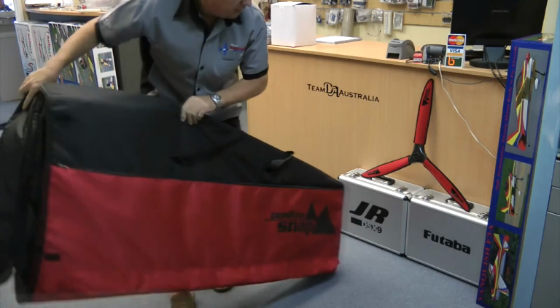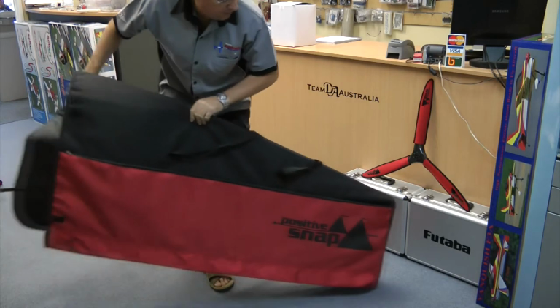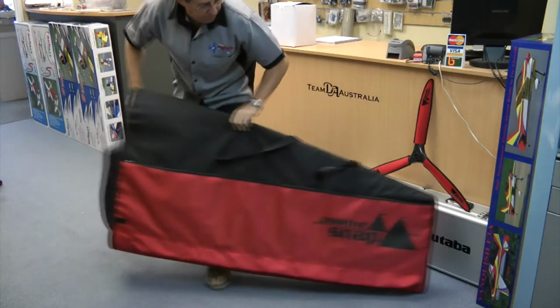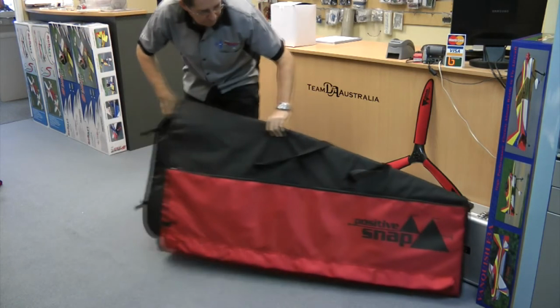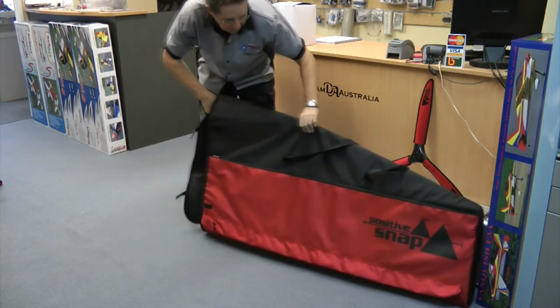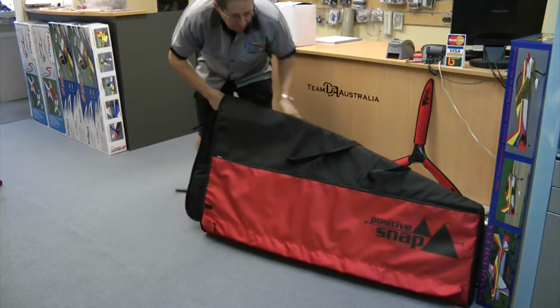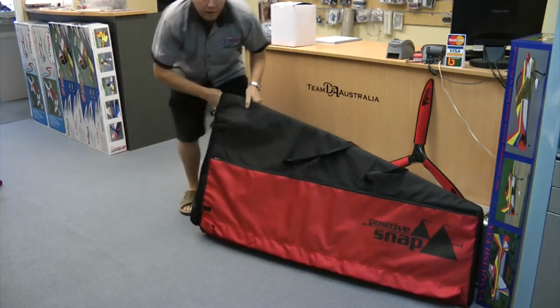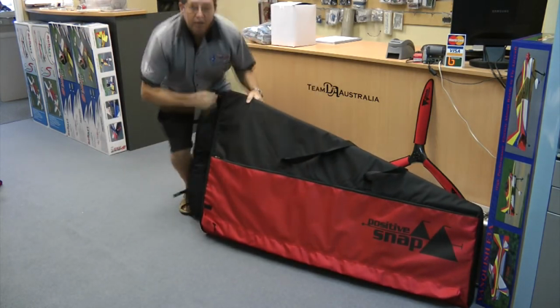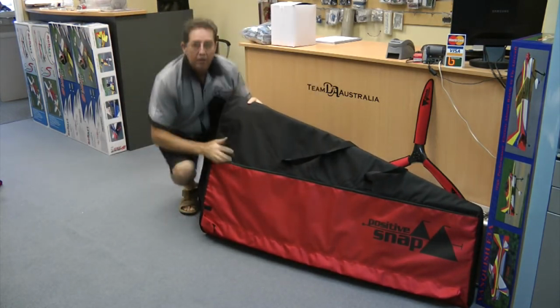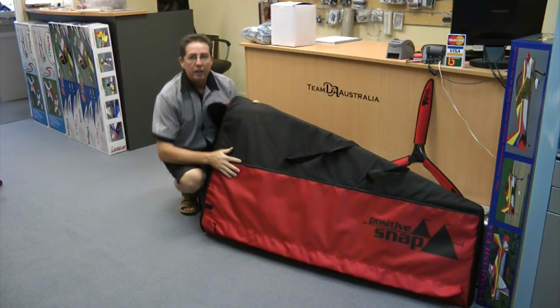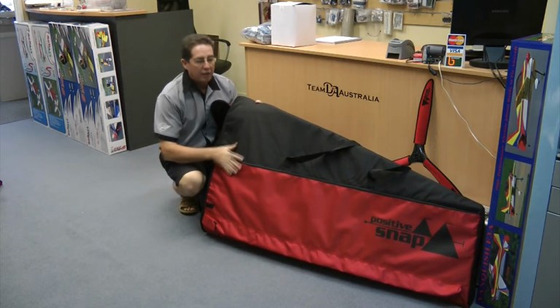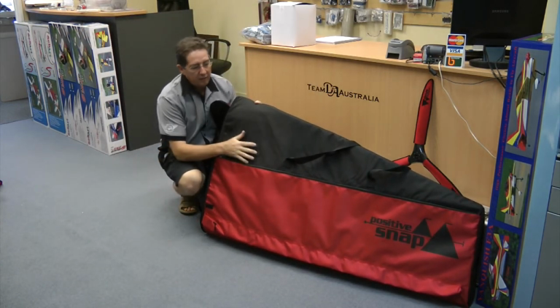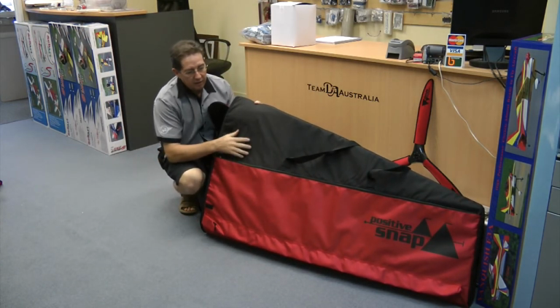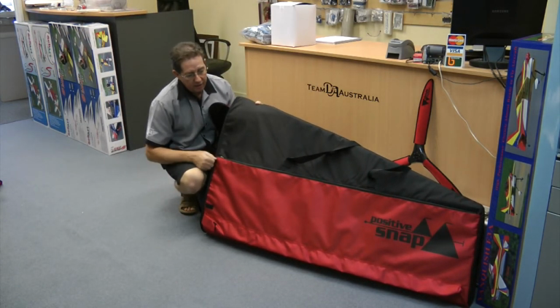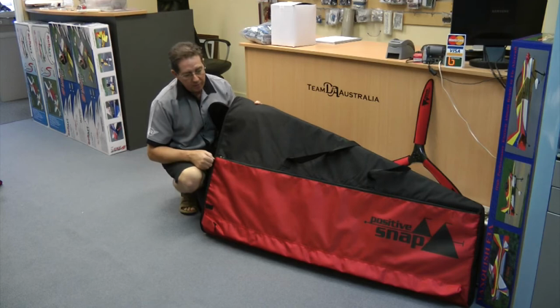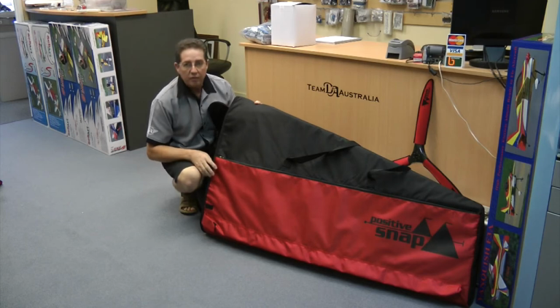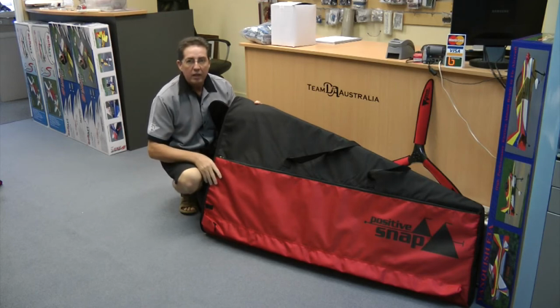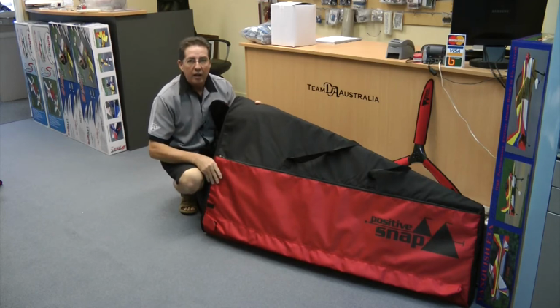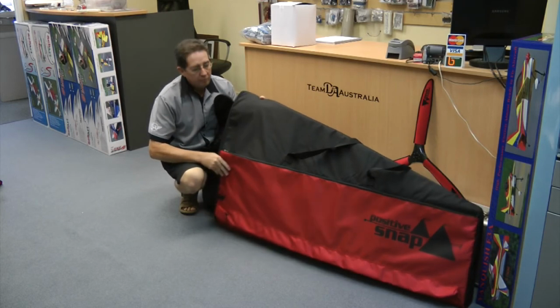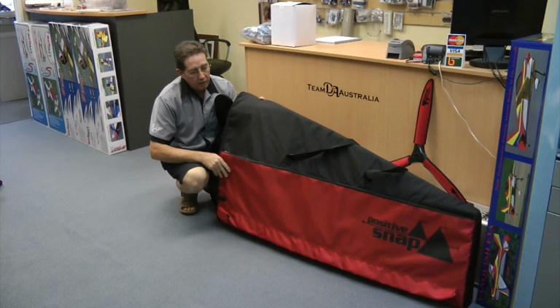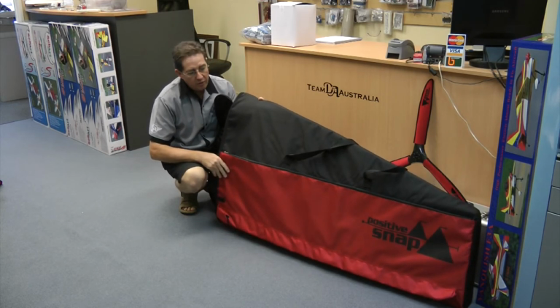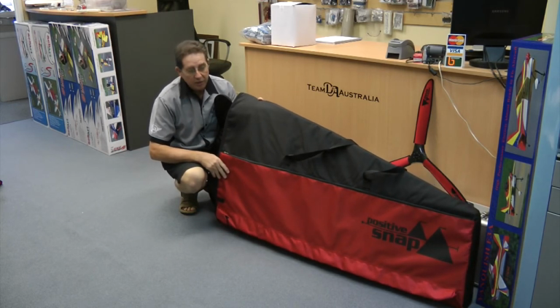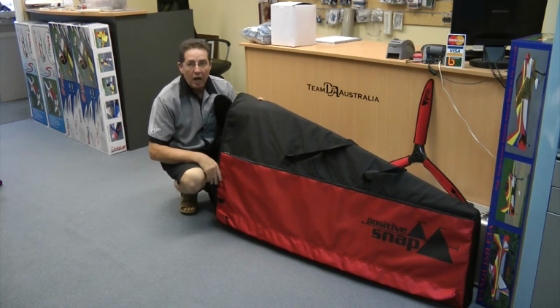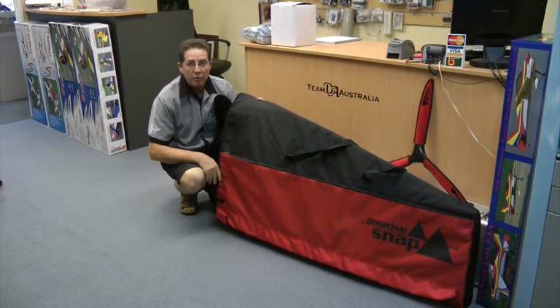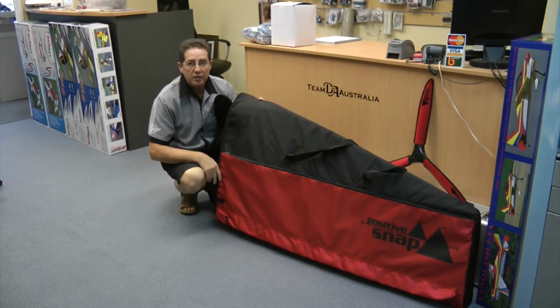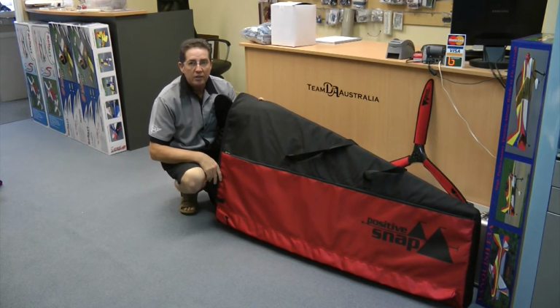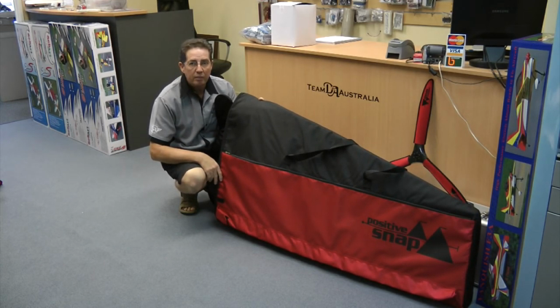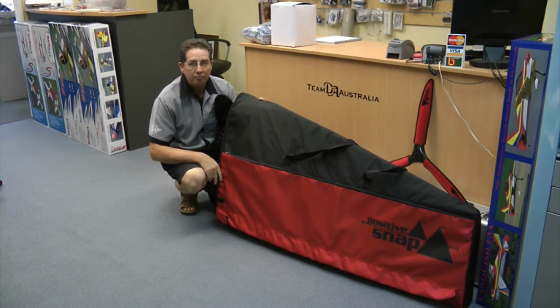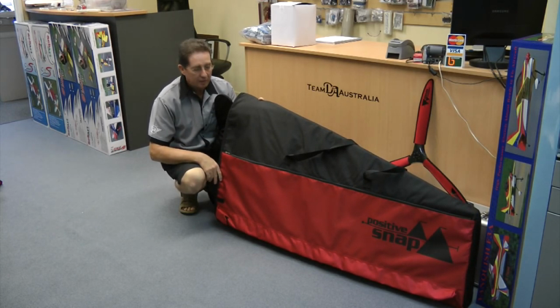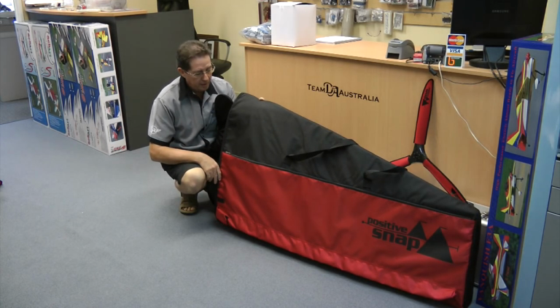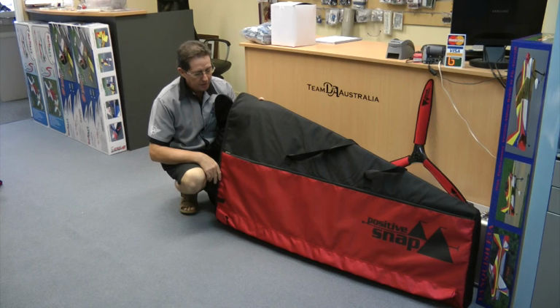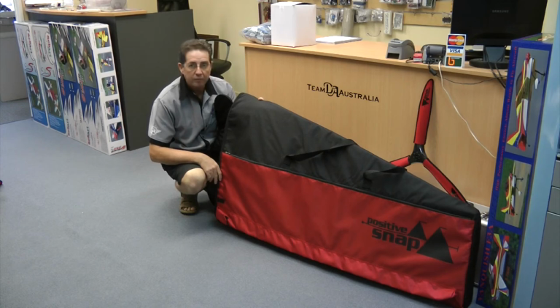As you can see, they're going to fit just about any 120cc size aeroplane without any question at all.